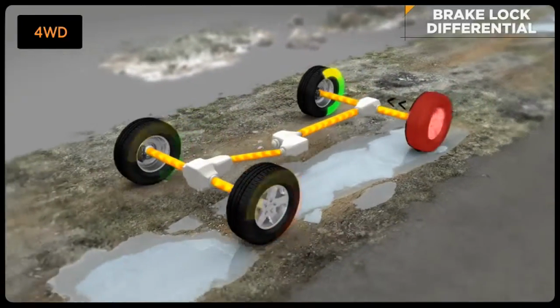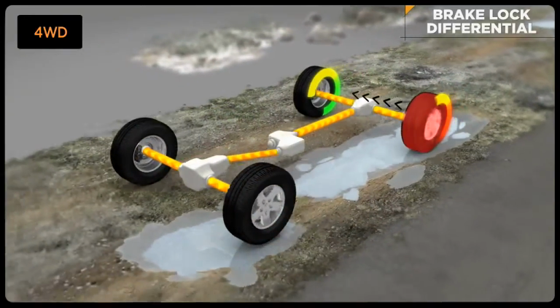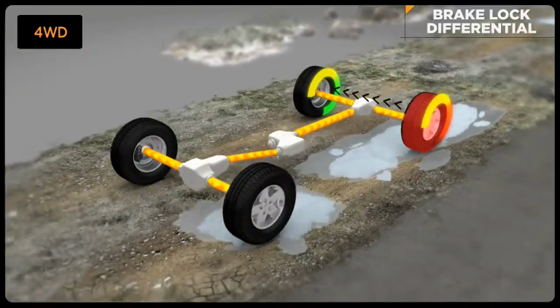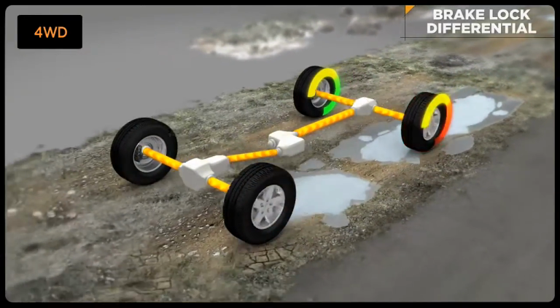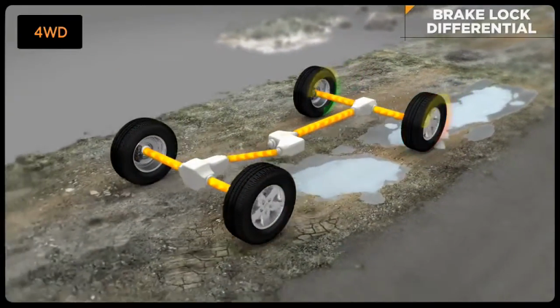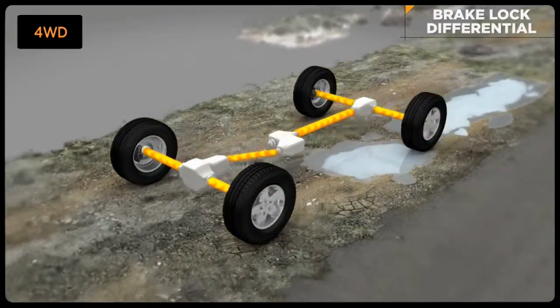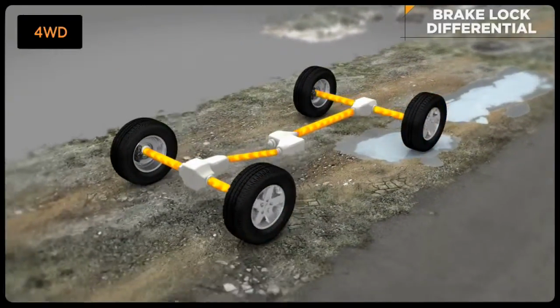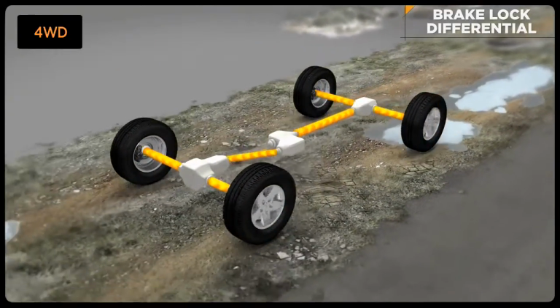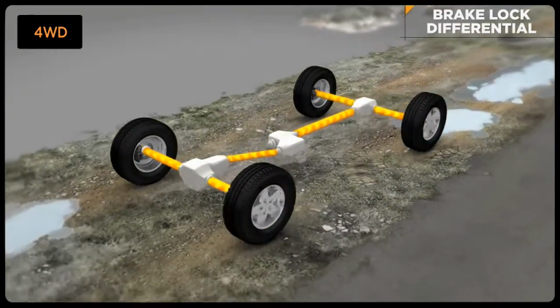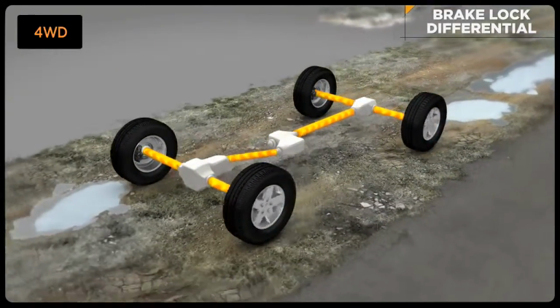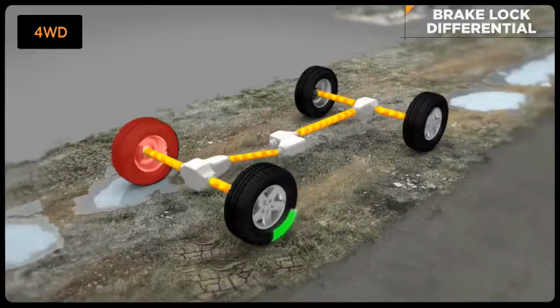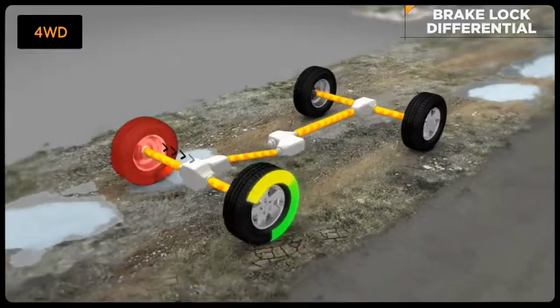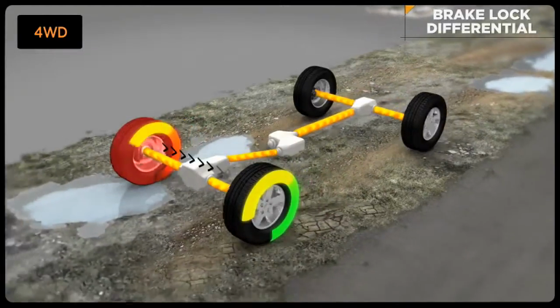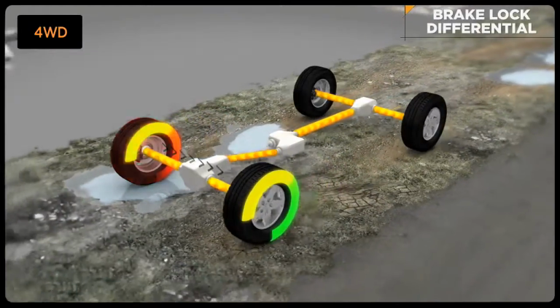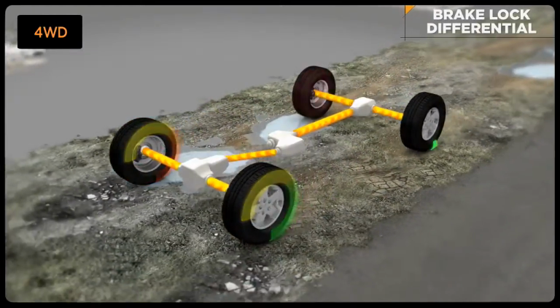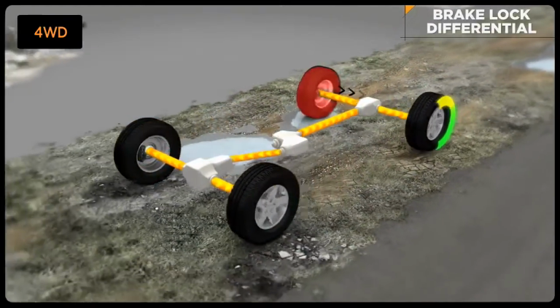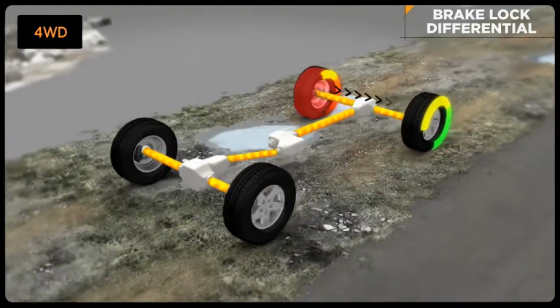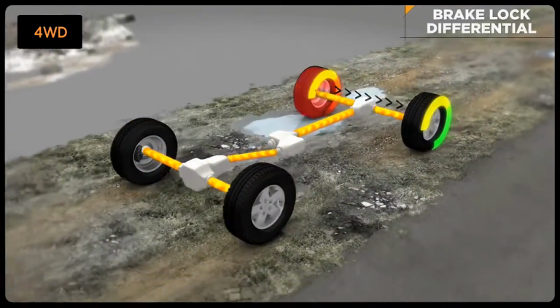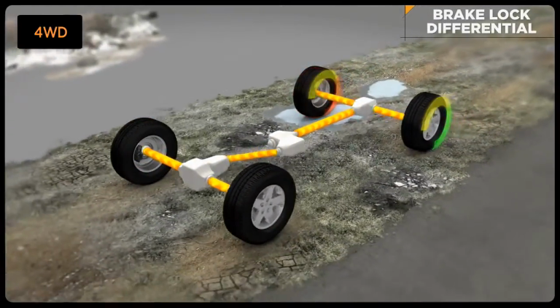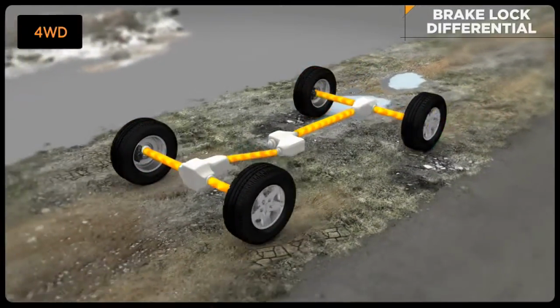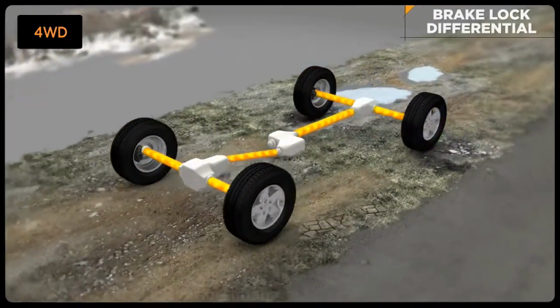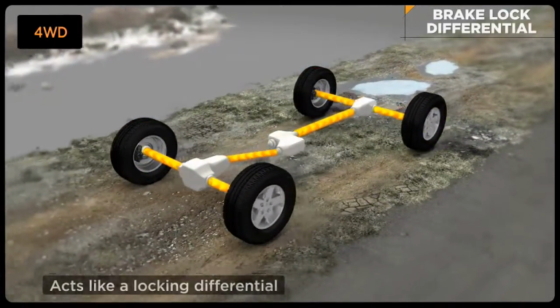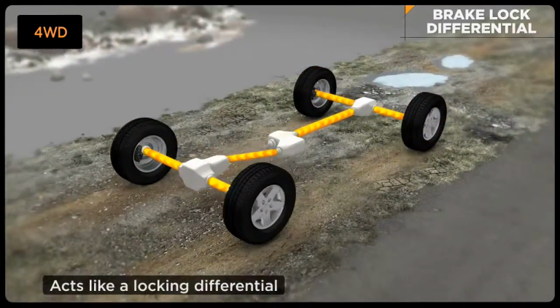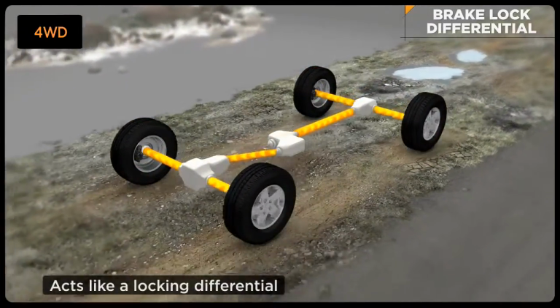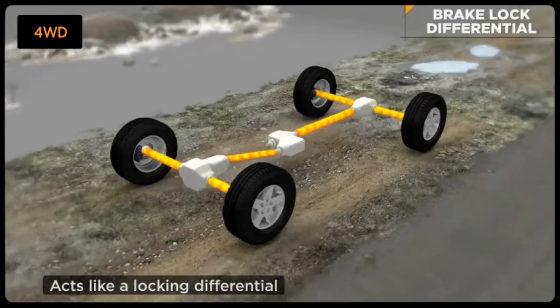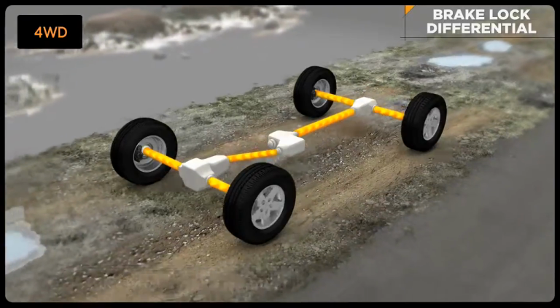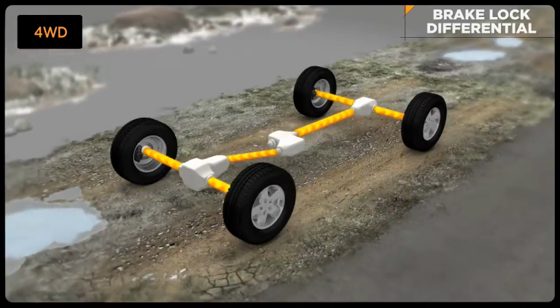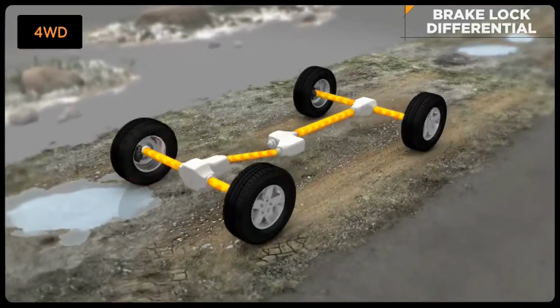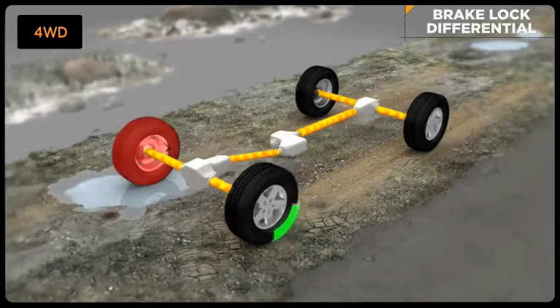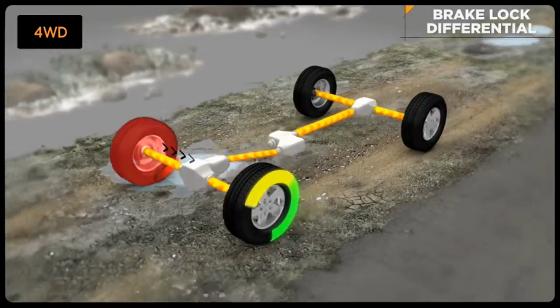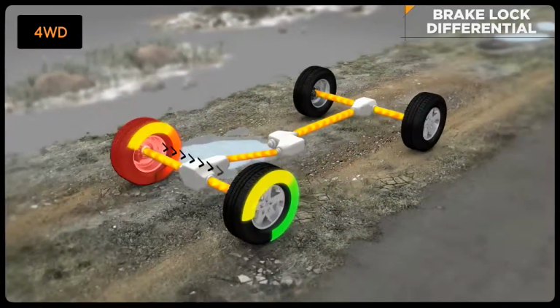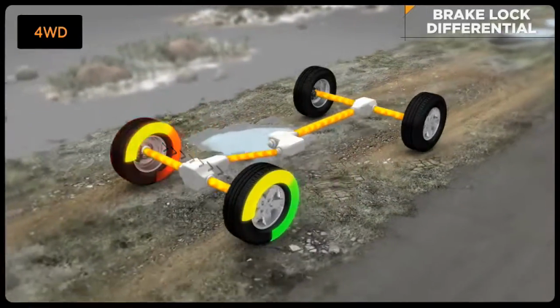The system doesn't care how fast the wheels are turning, just that they're turning at the same speed. It provides improved traction capability similar to a locking differential, but does not require a change in driving style.